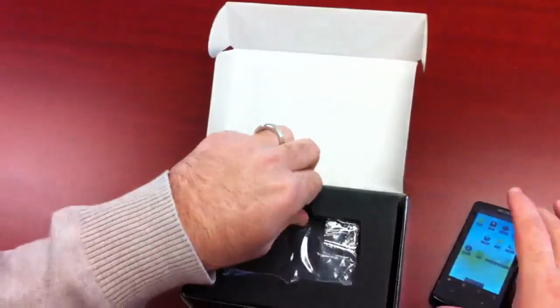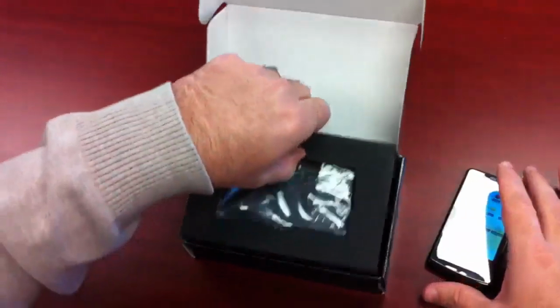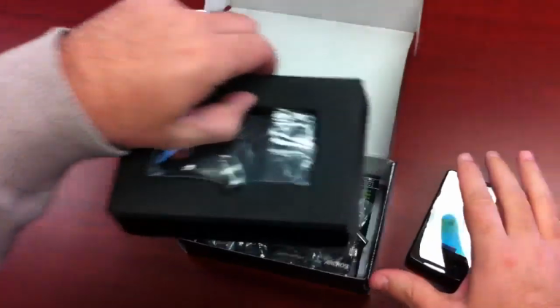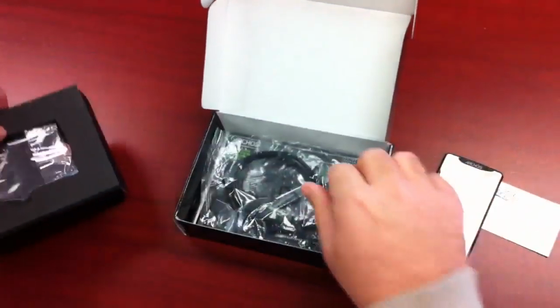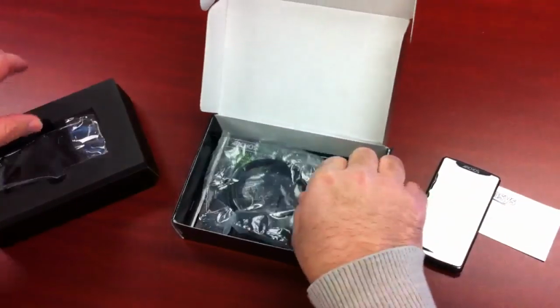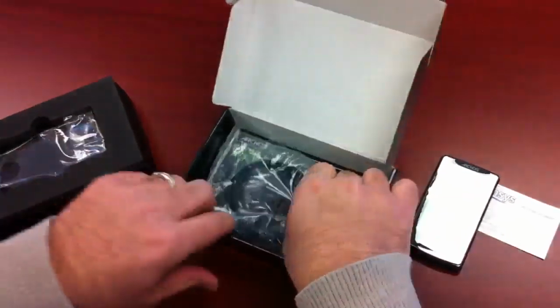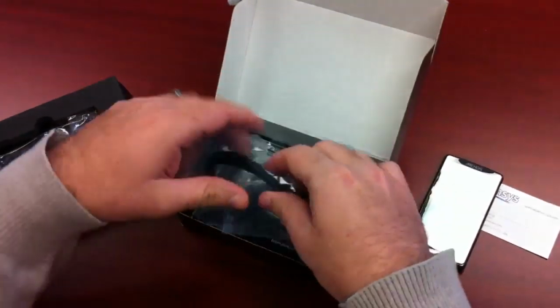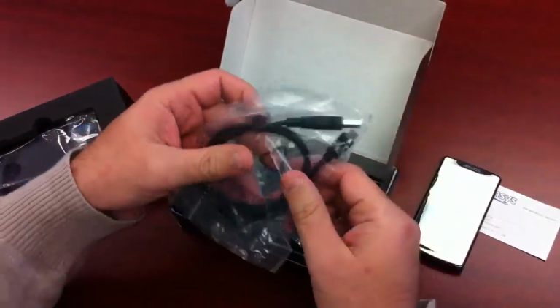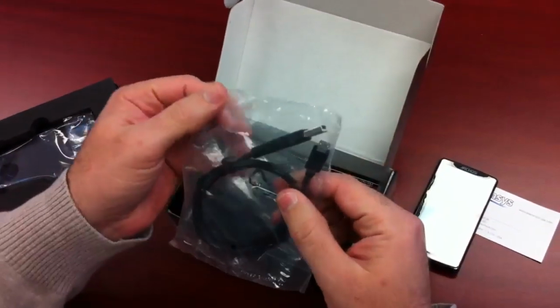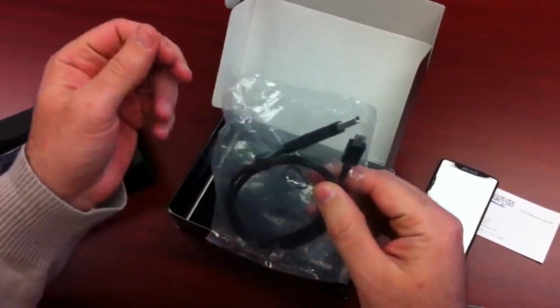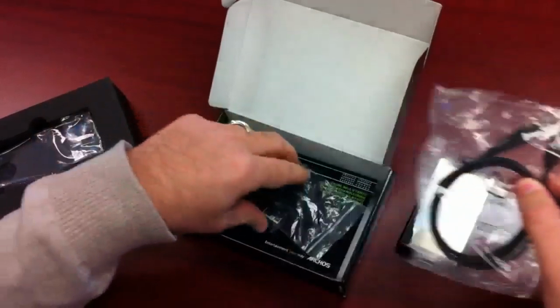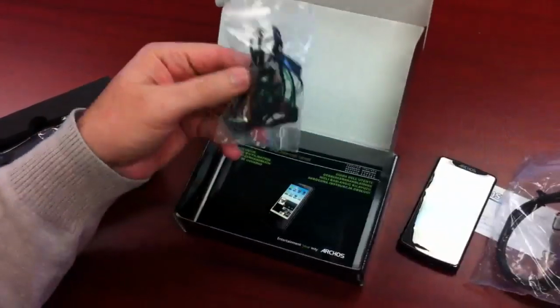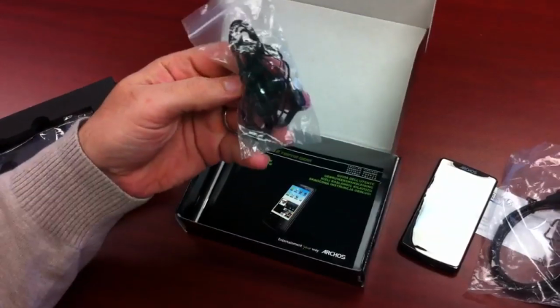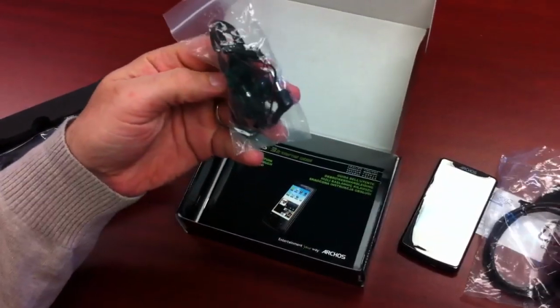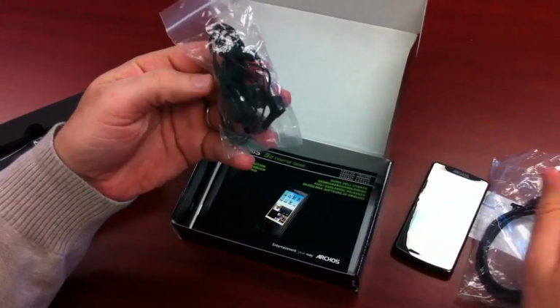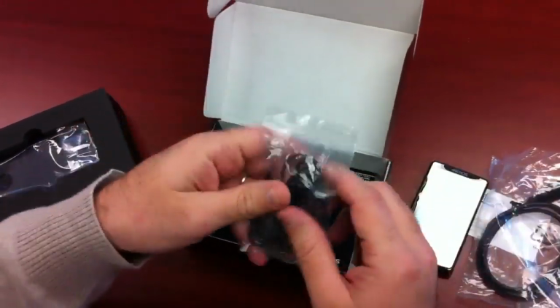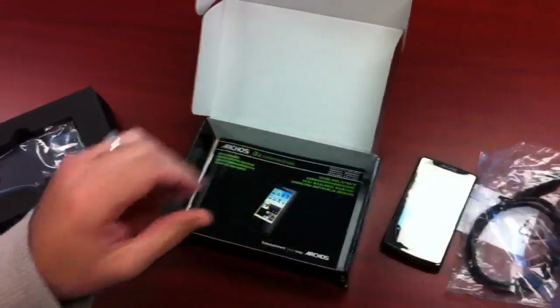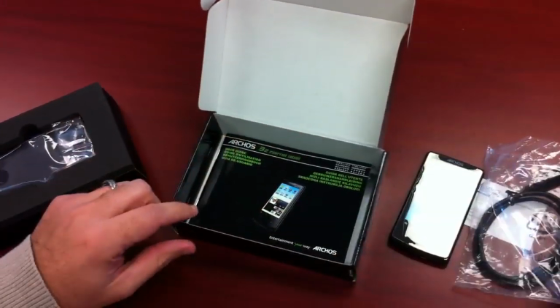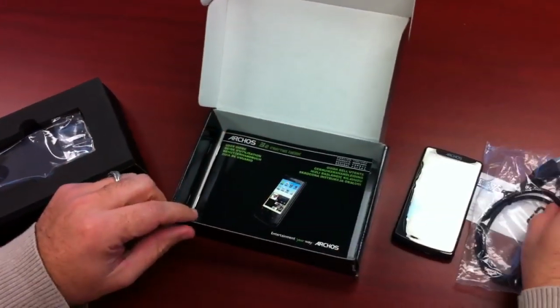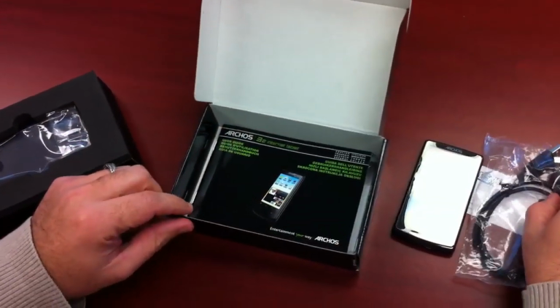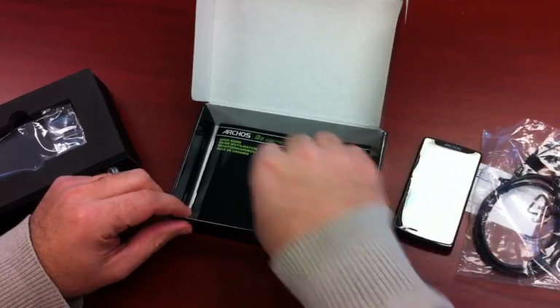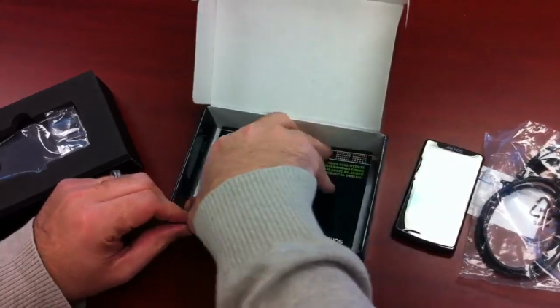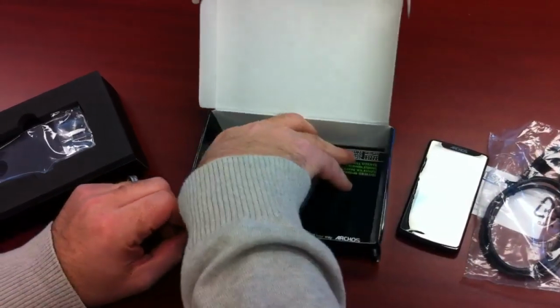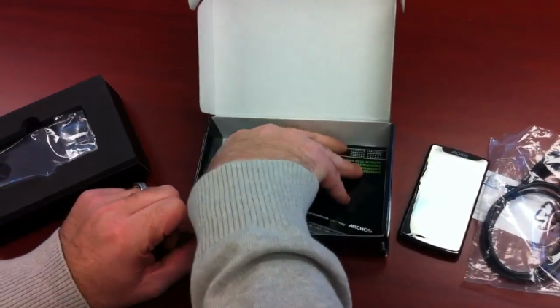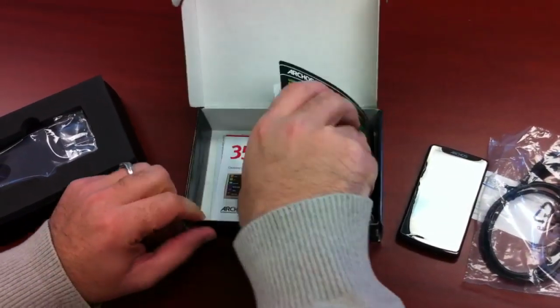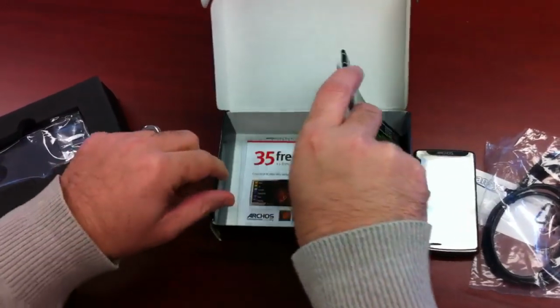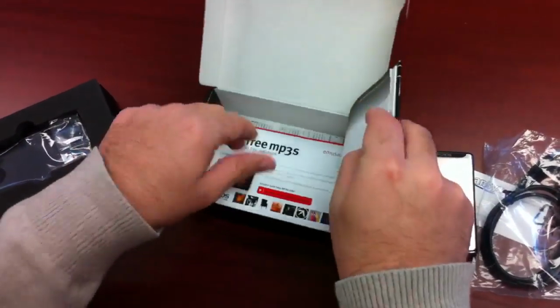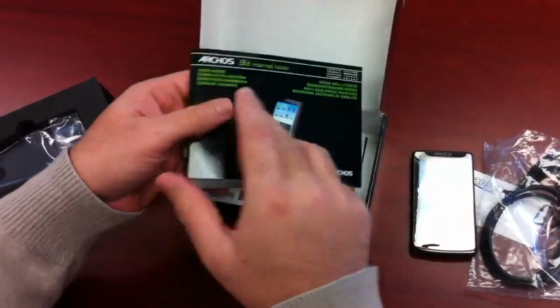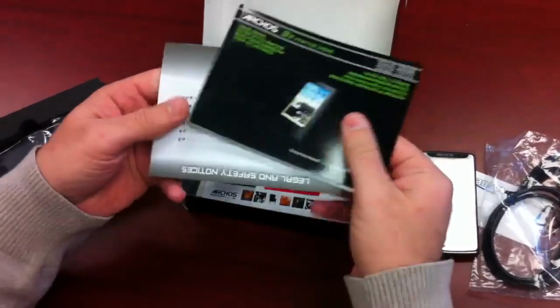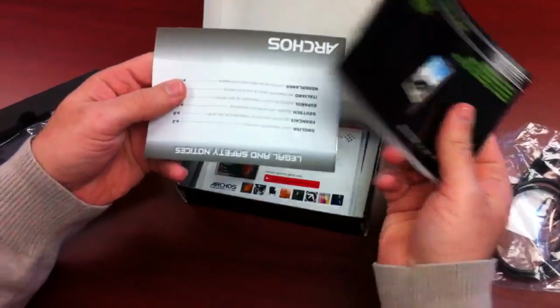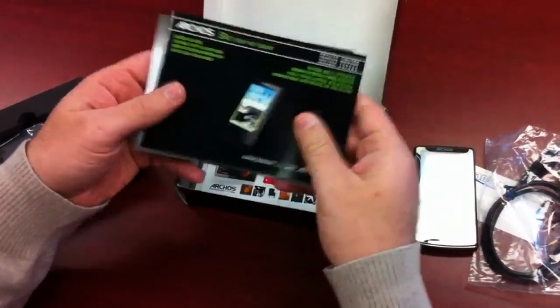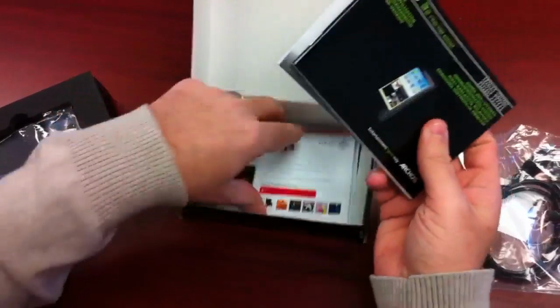Also in the box, you get the USB cable, the stereo headphones, and the power adapter as well. And you get all of the manuals.